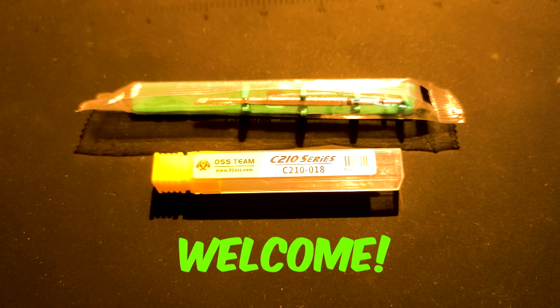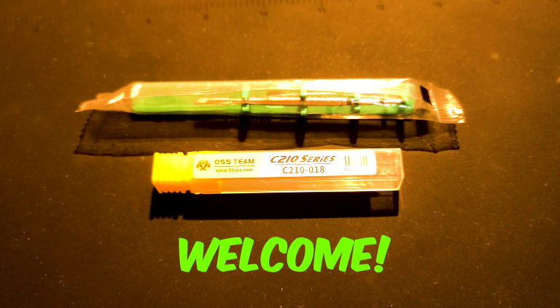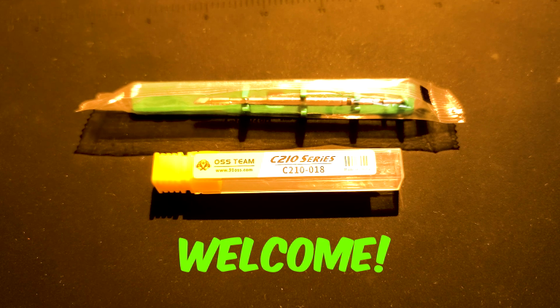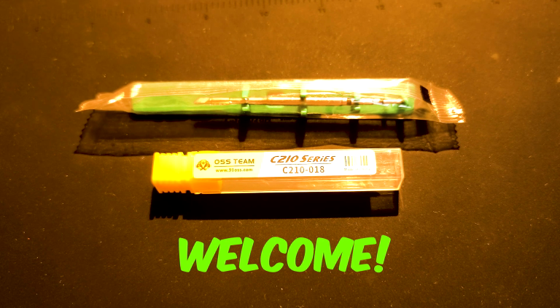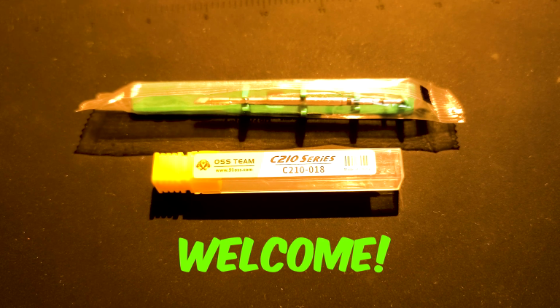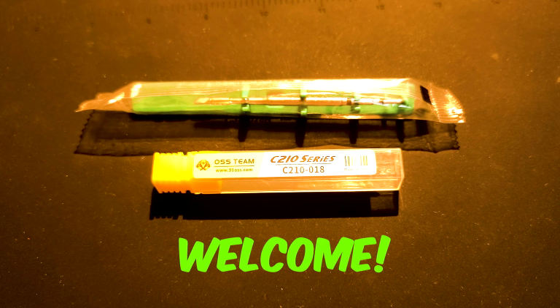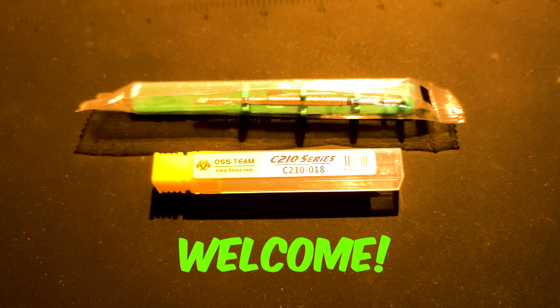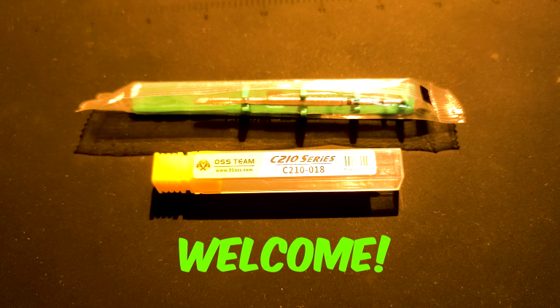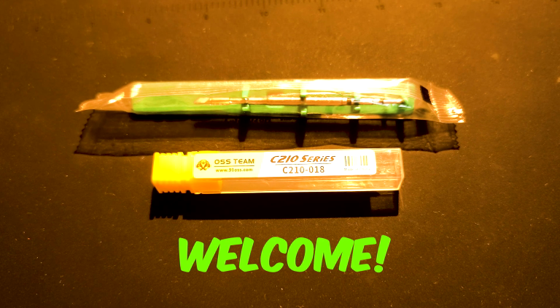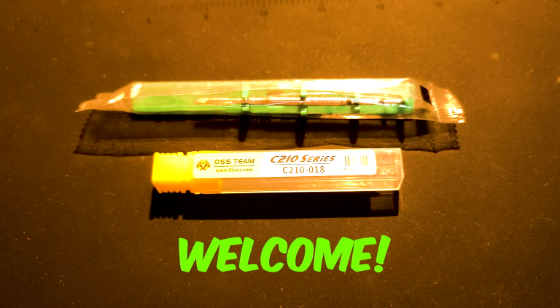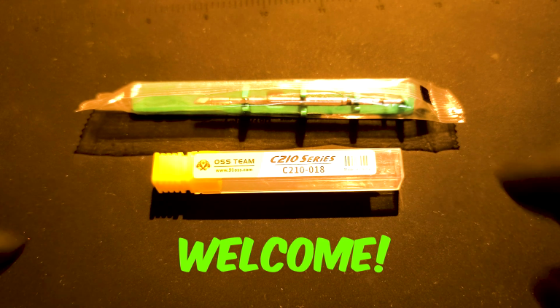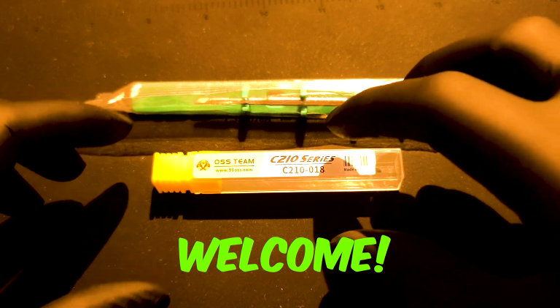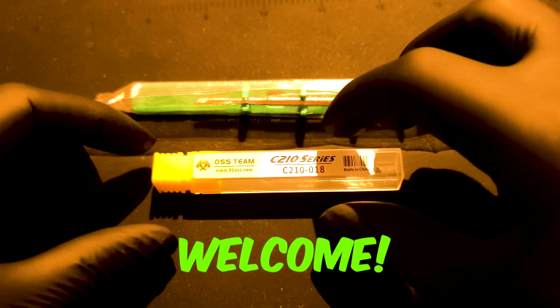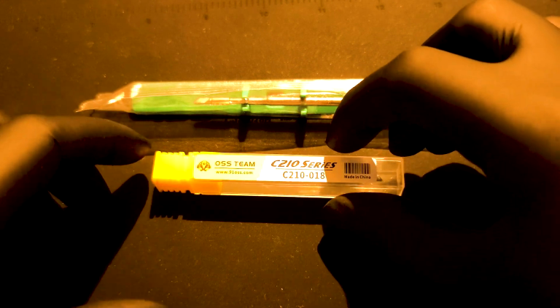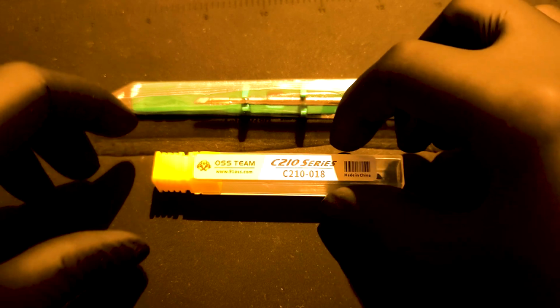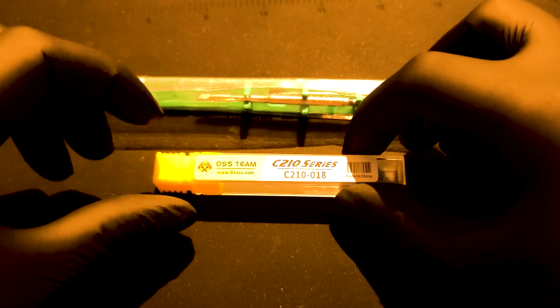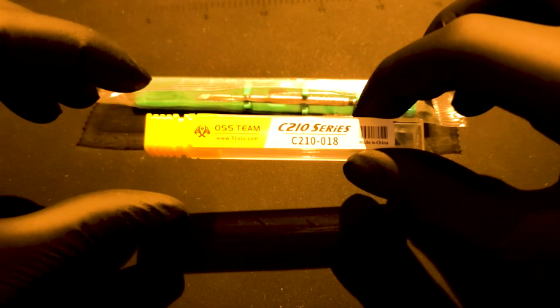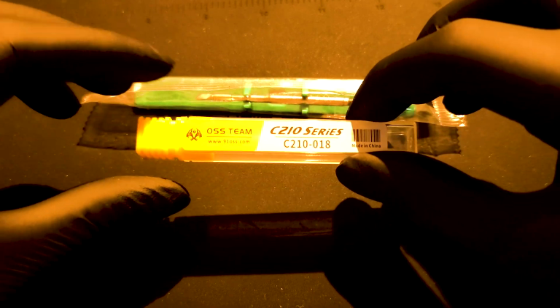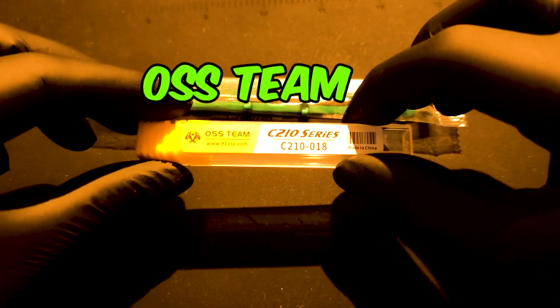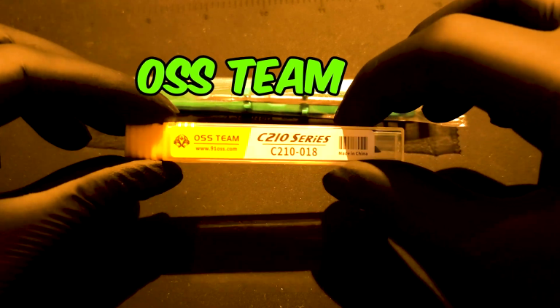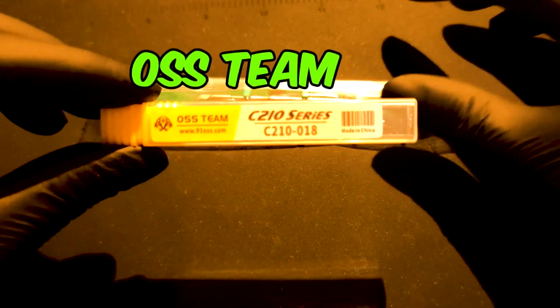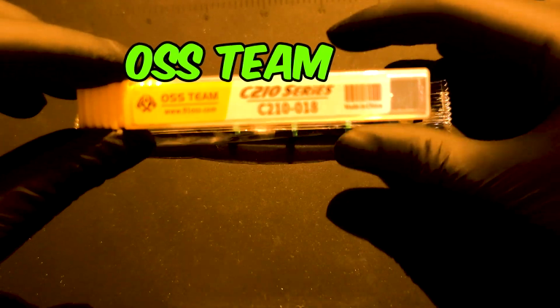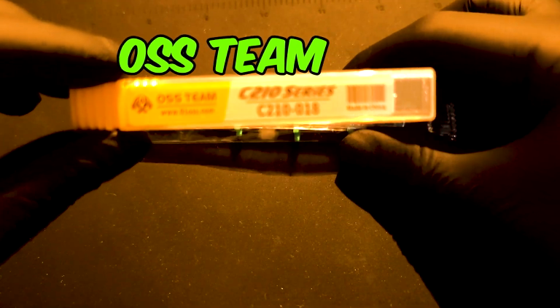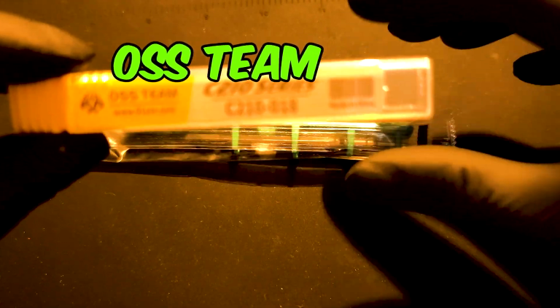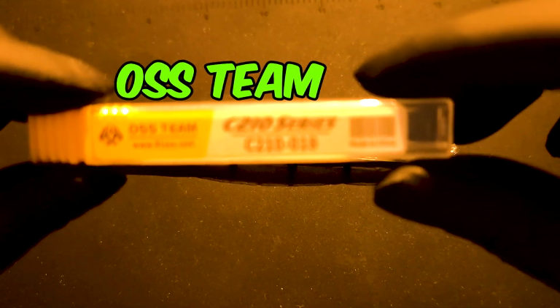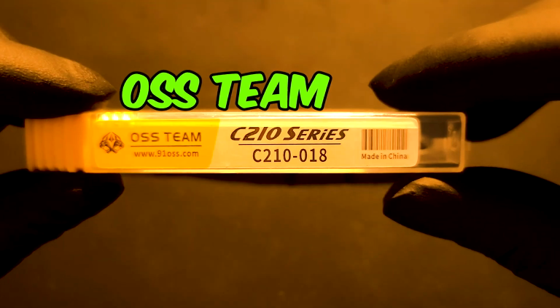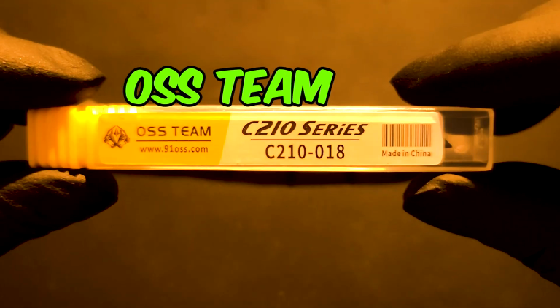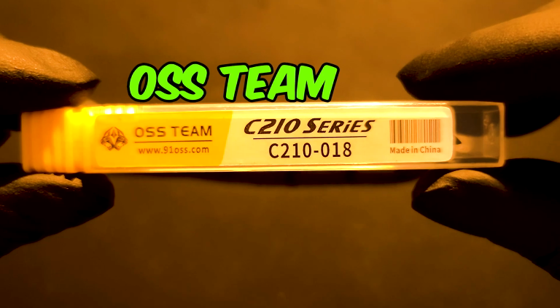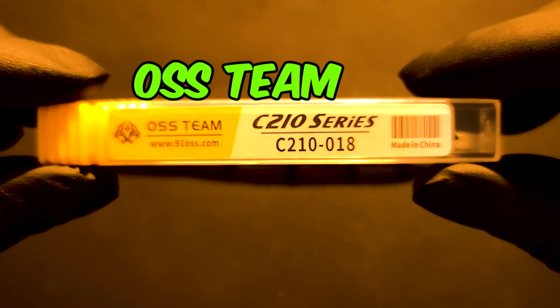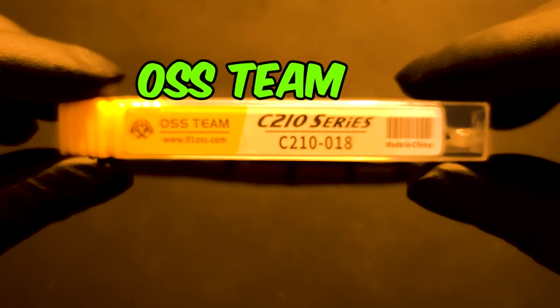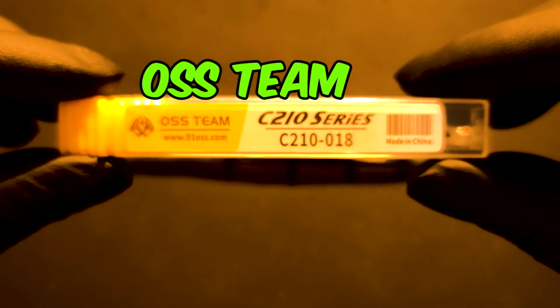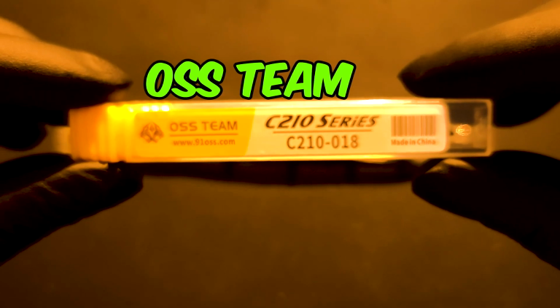Hi everyone, welcome to another video. Today I'll be comparing soldering iron bits for the T210 soldering iron station — JBC original tip versus high copy from OSS.